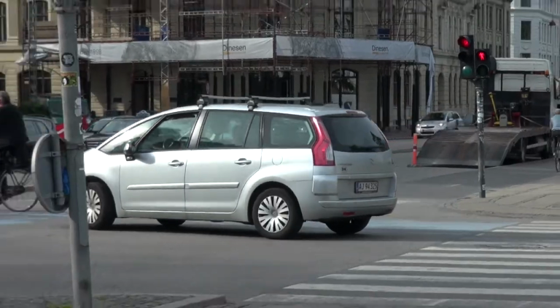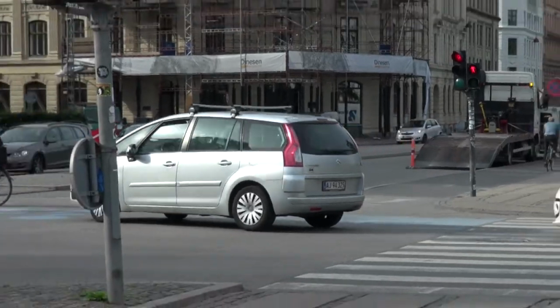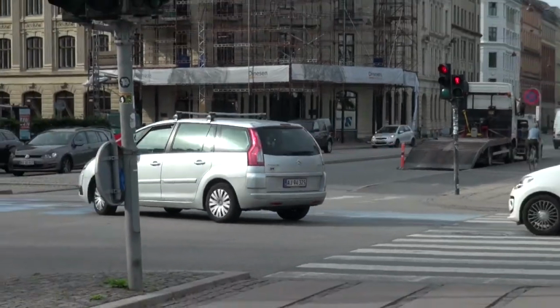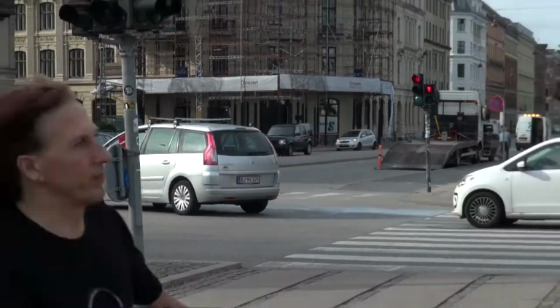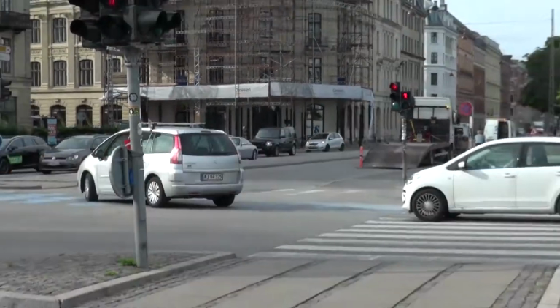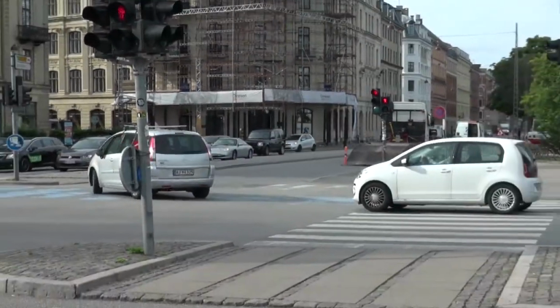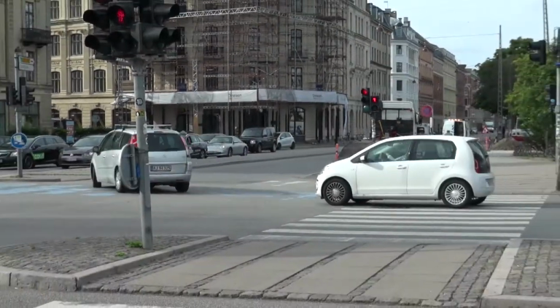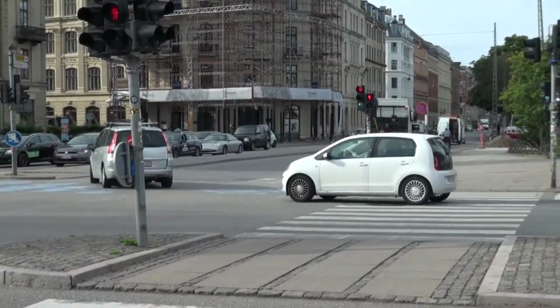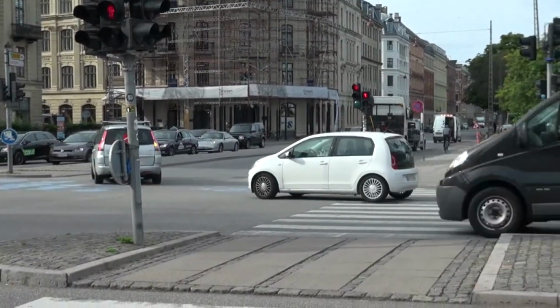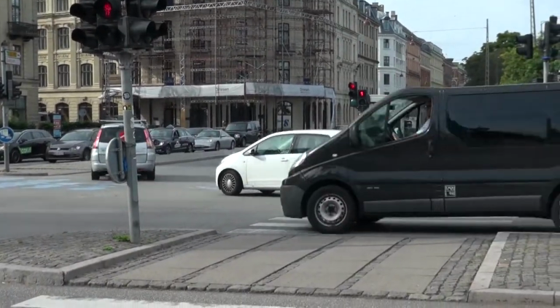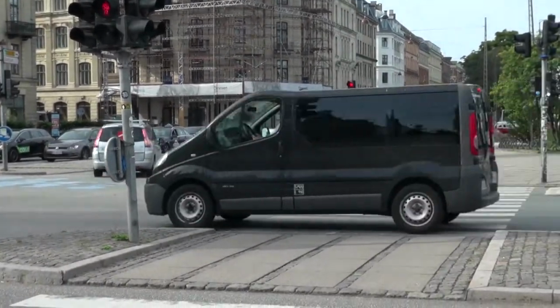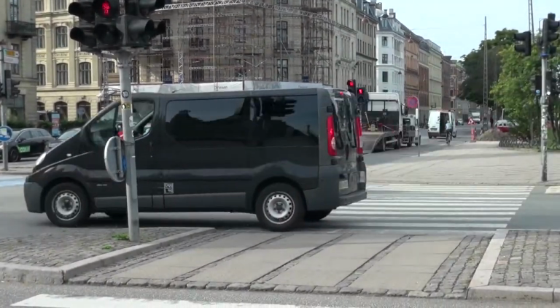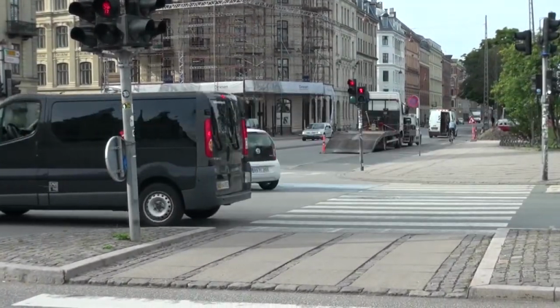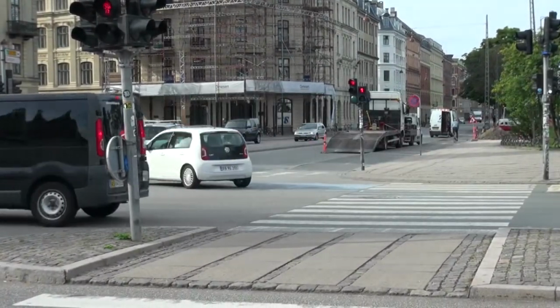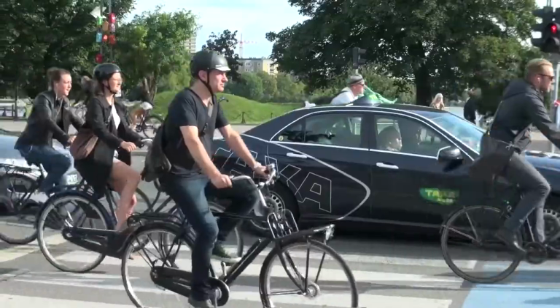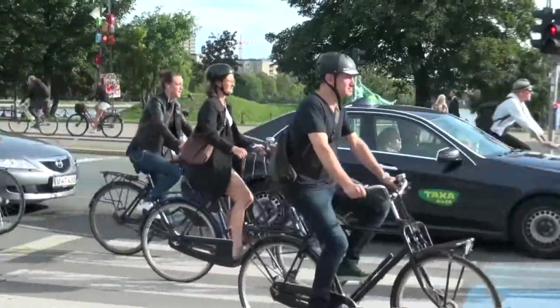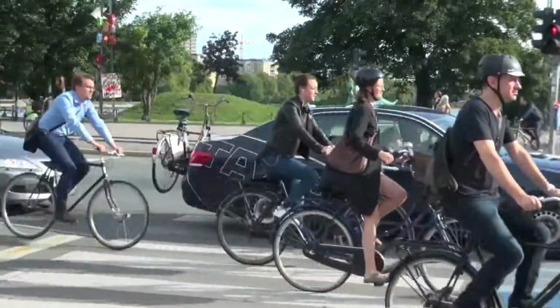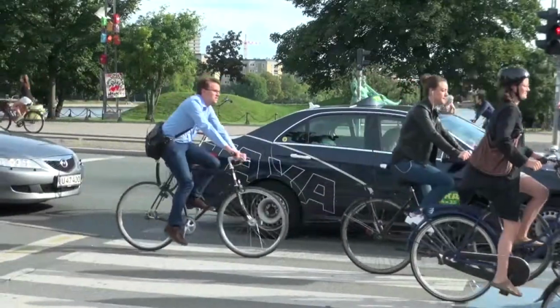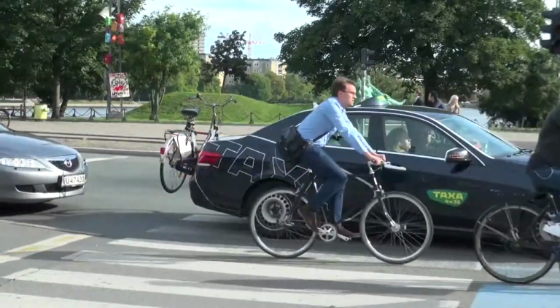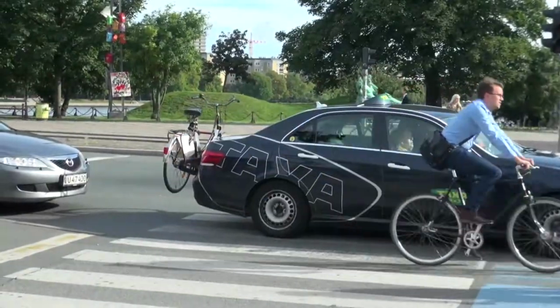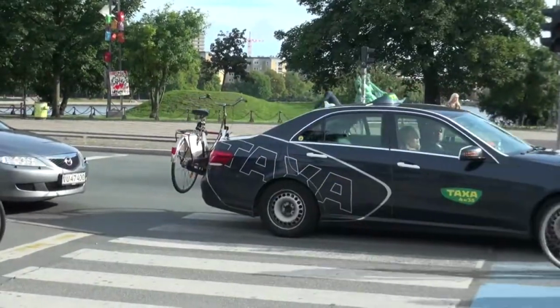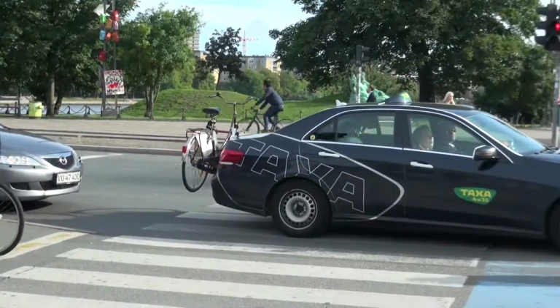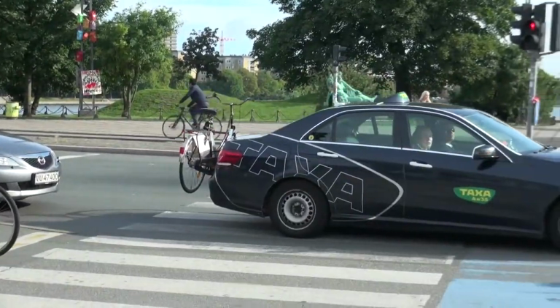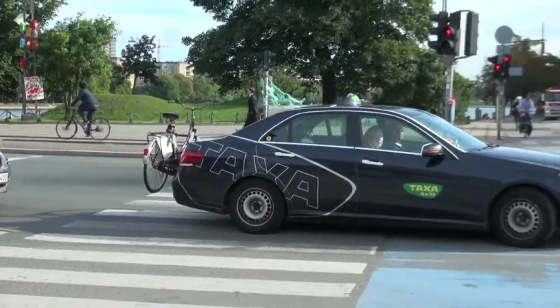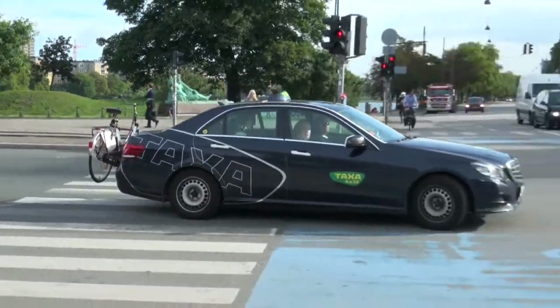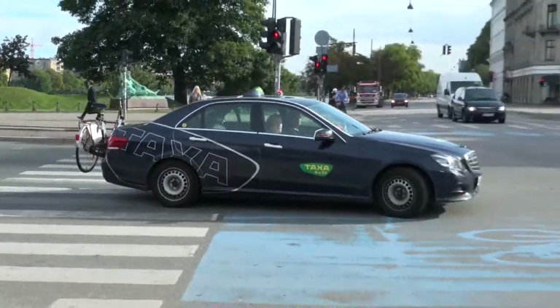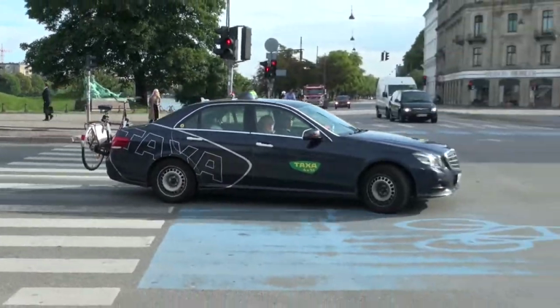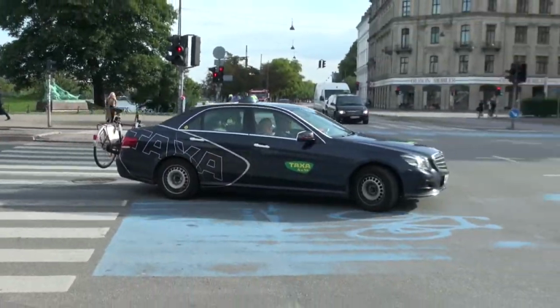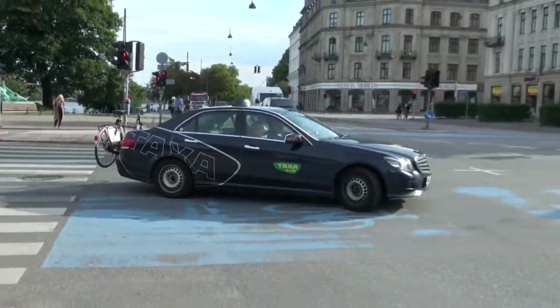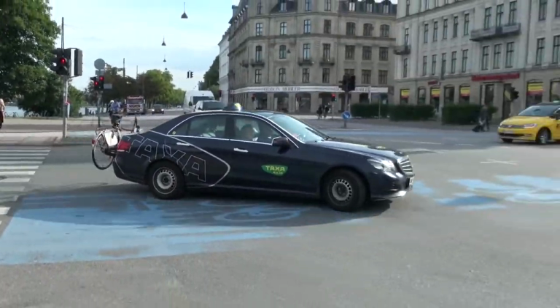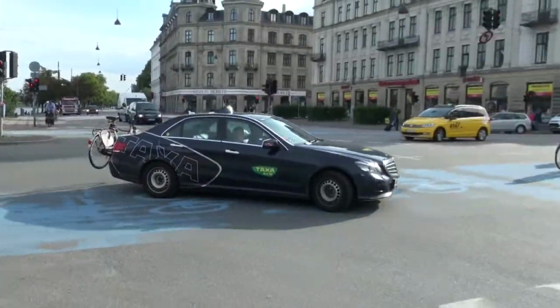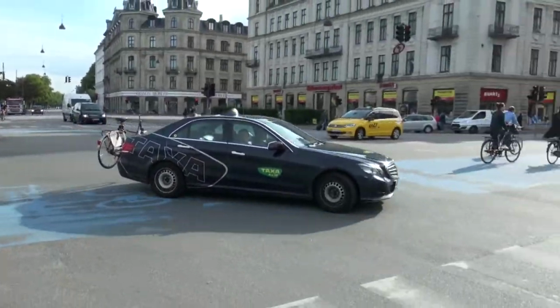Once the cyclists' dedicated traffic light turns red, the drivers still get an additional six seconds to finish up their trip through the intersection and make their final right turns.